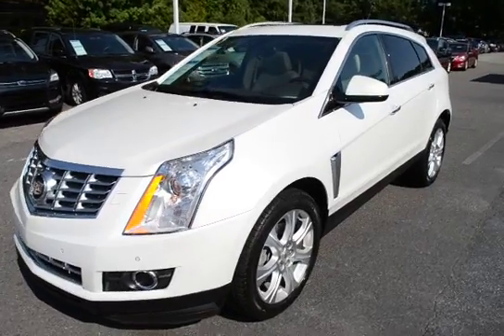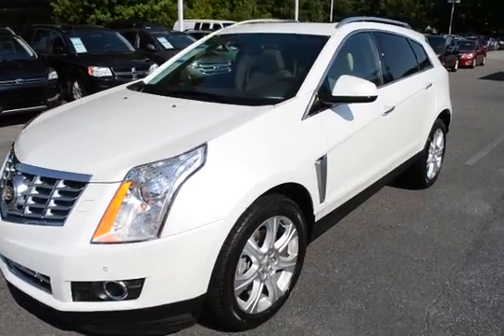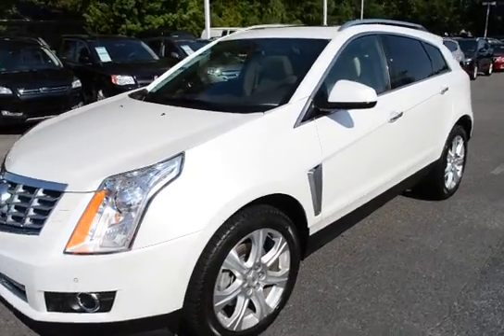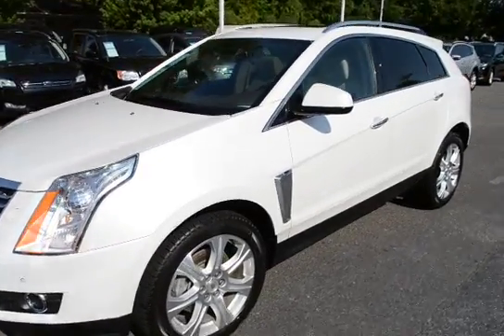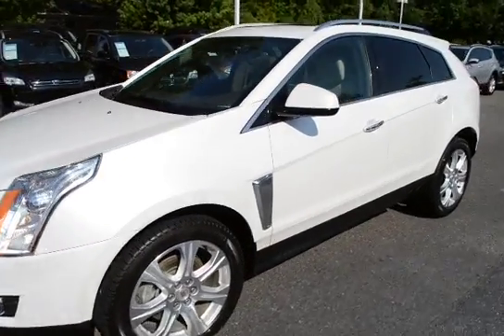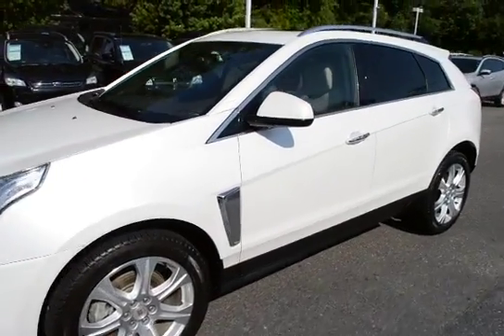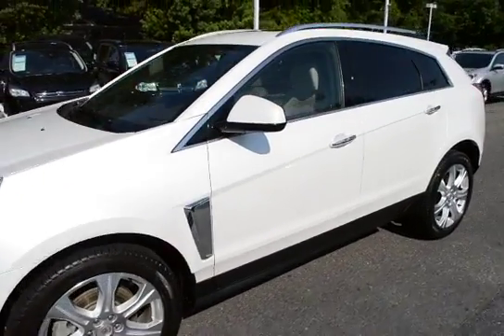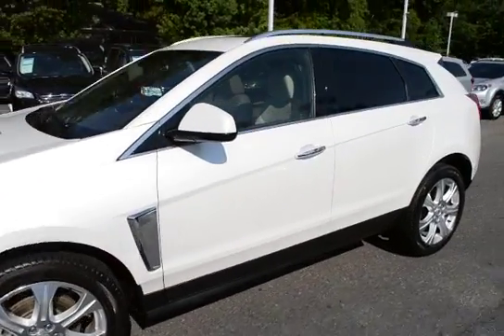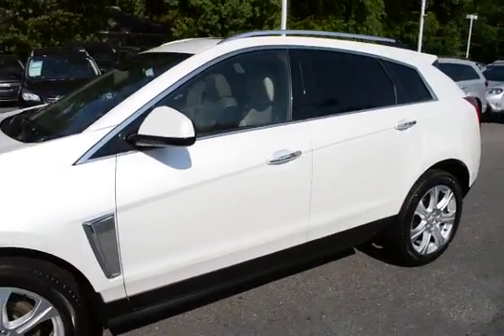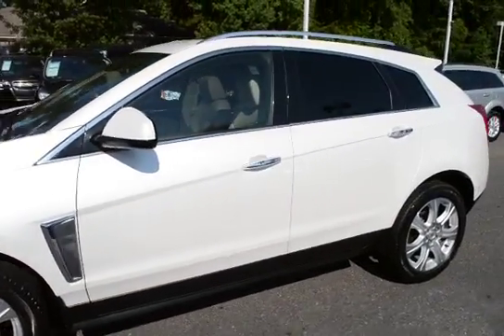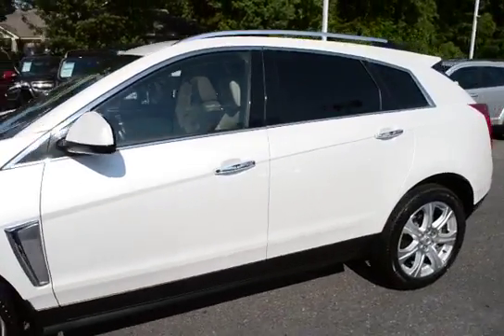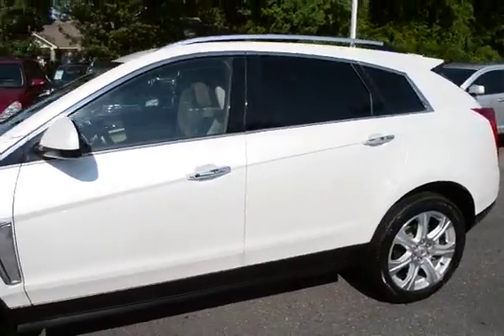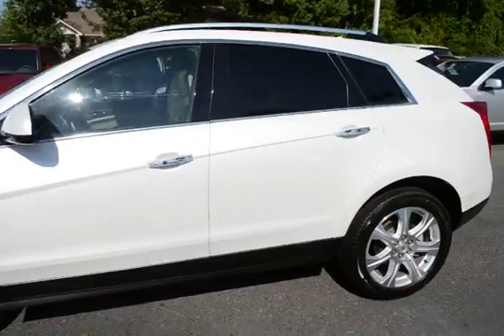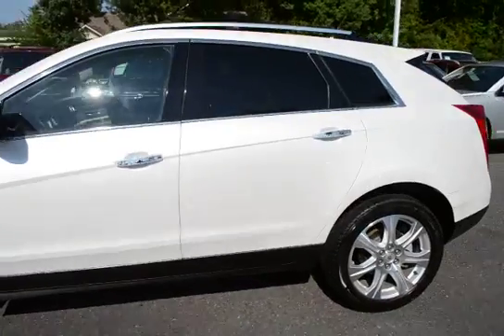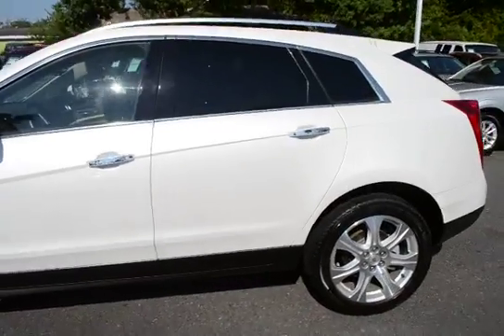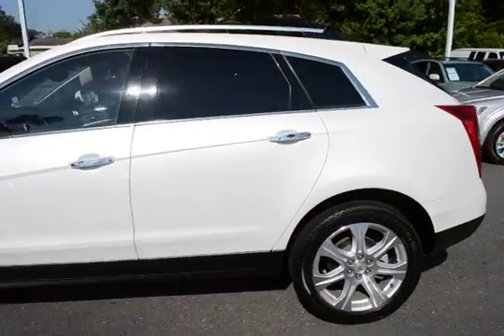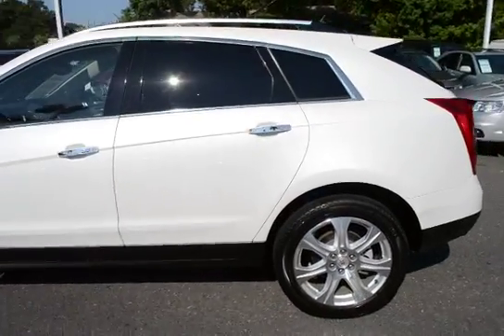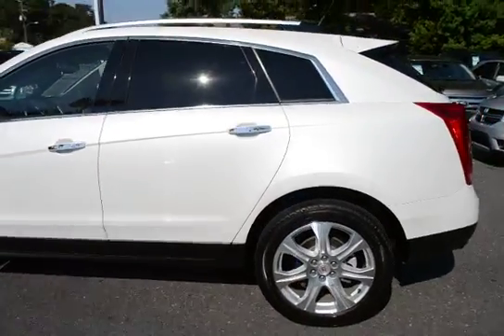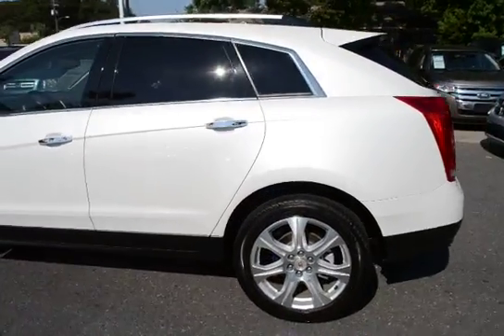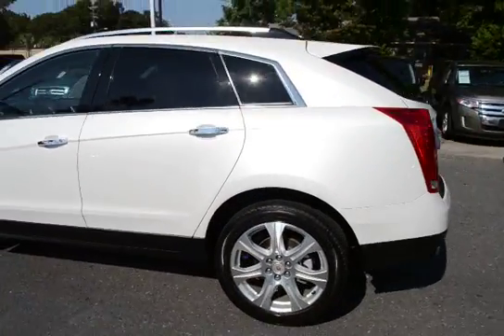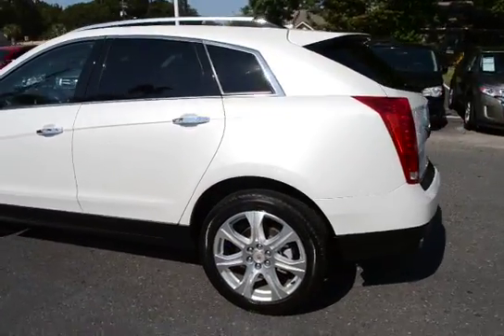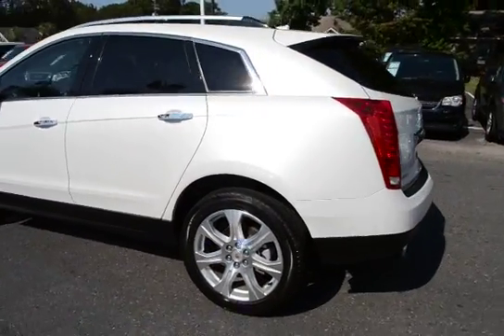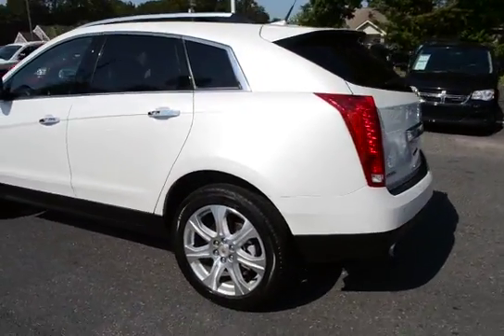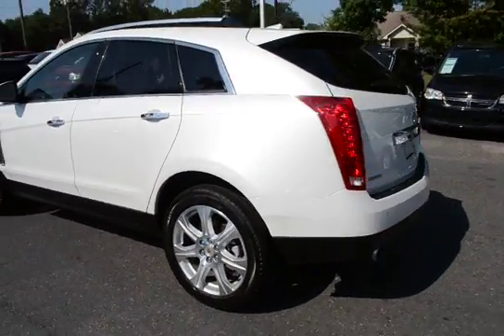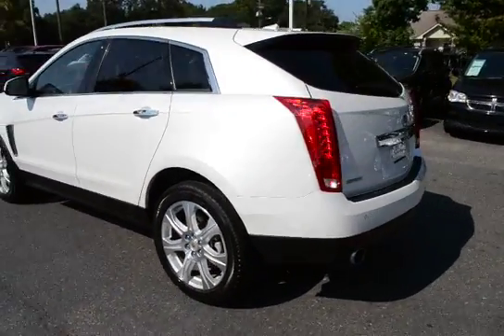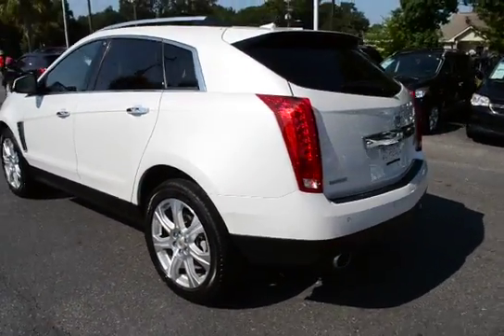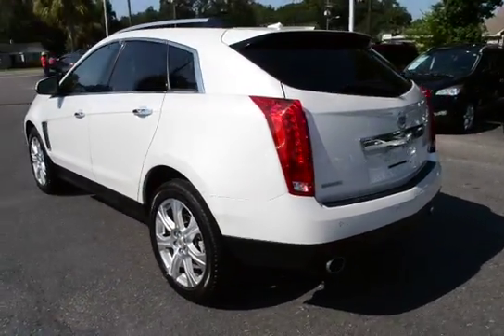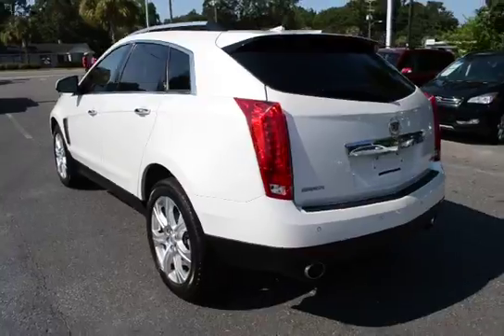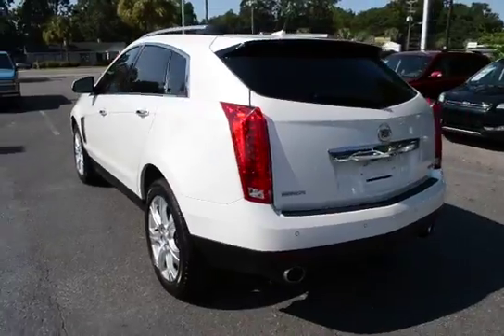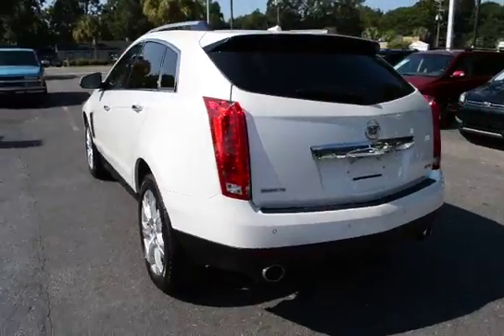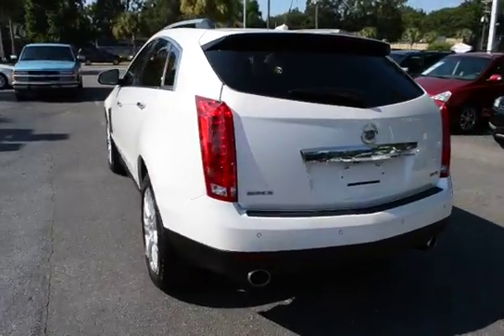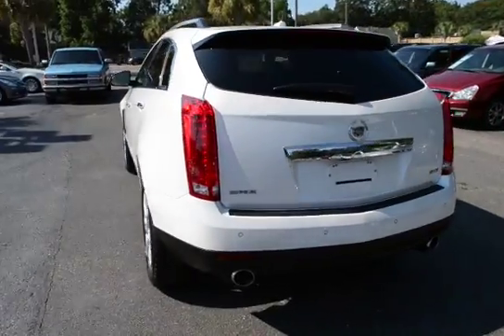Take a look at our 2014 Cadillac SRX Premium. The vehicle has 41,000 miles on it and will qualify for our lifetime warranty.